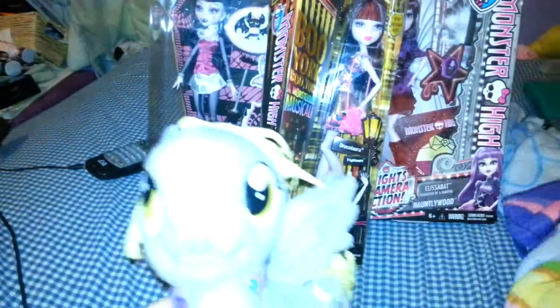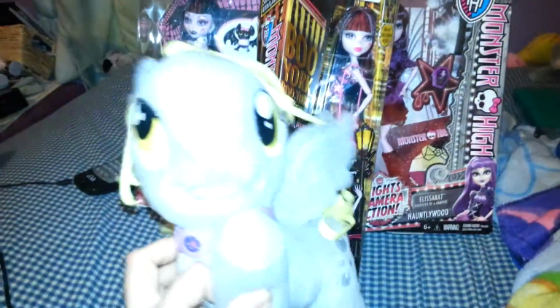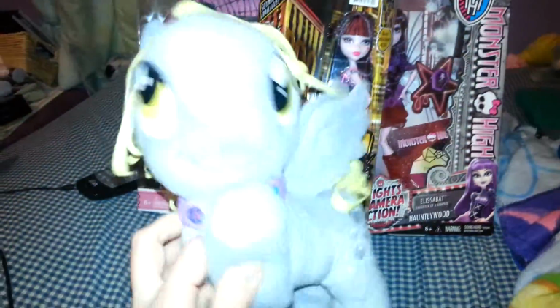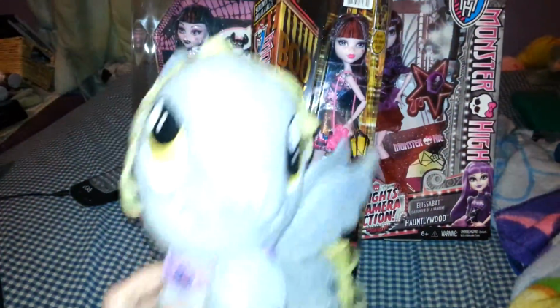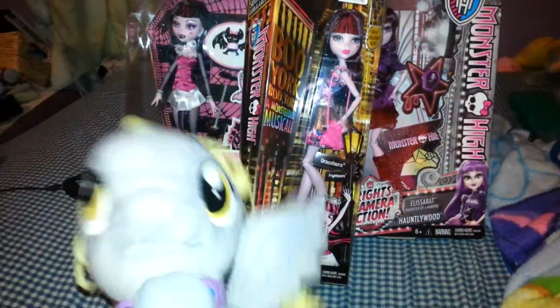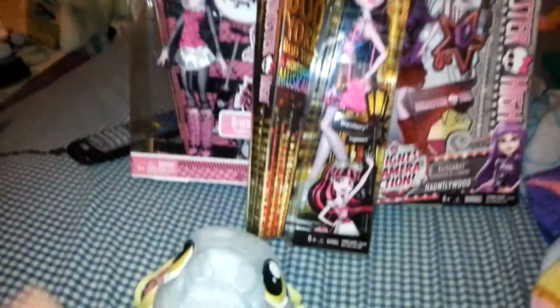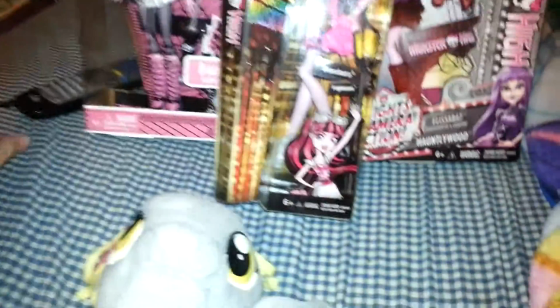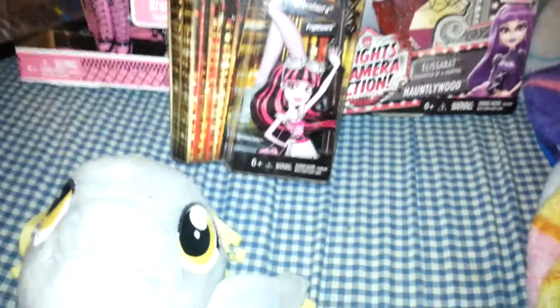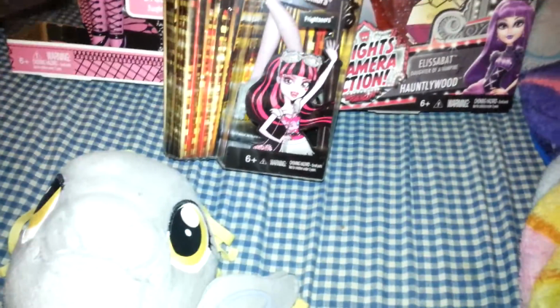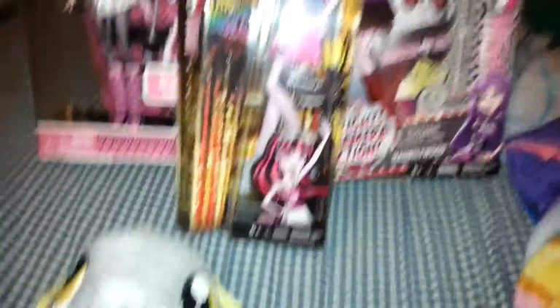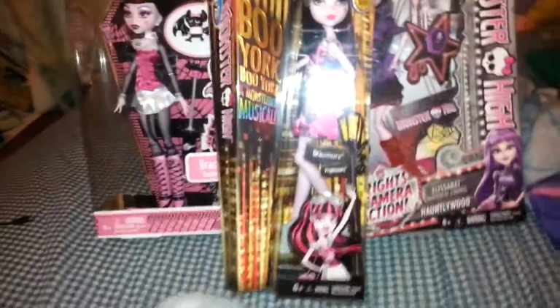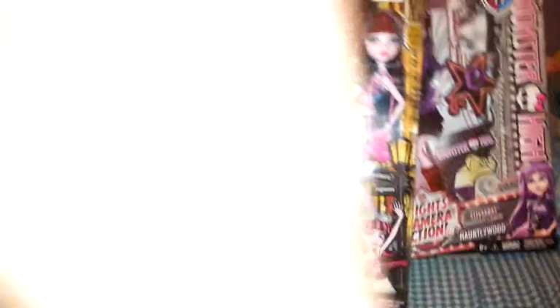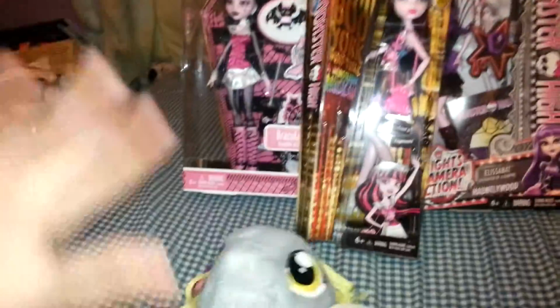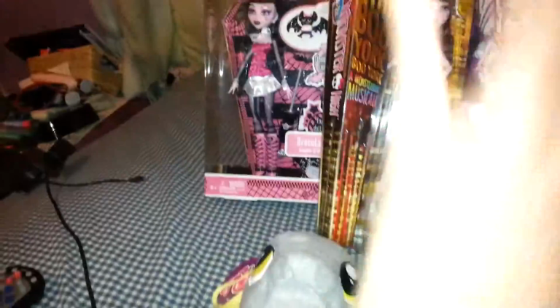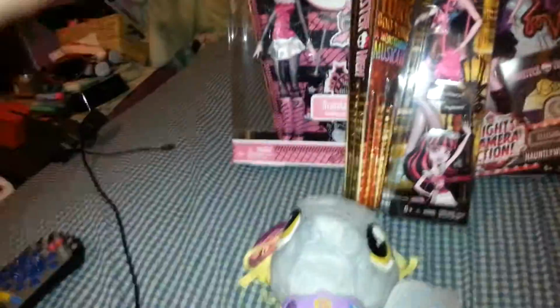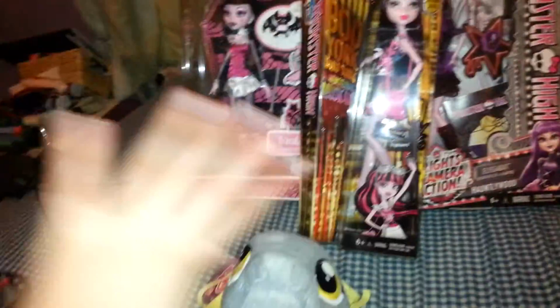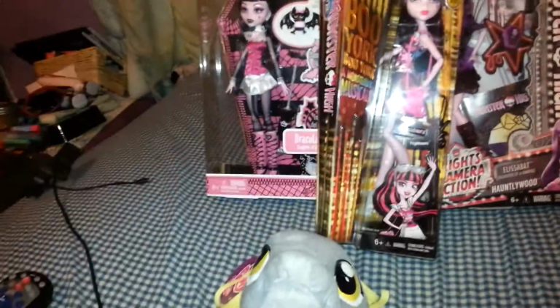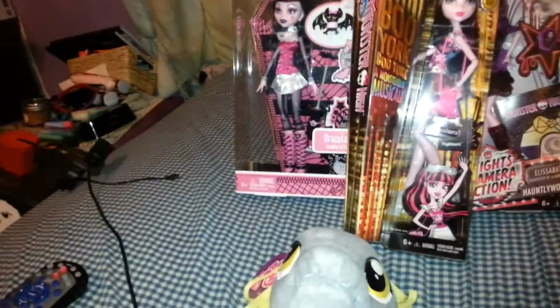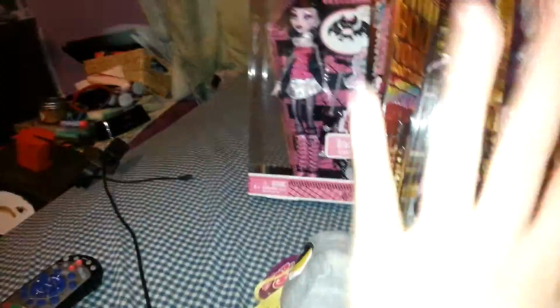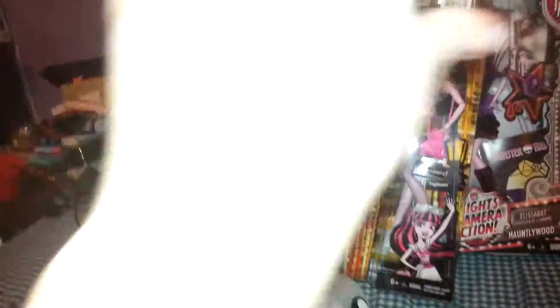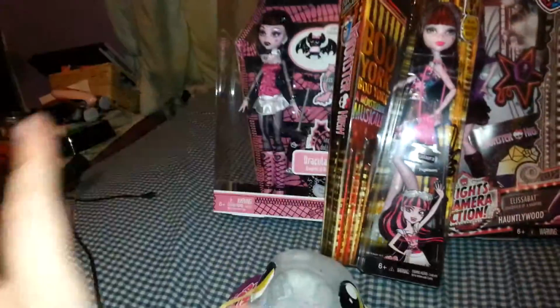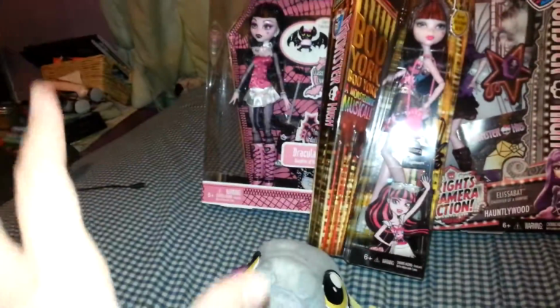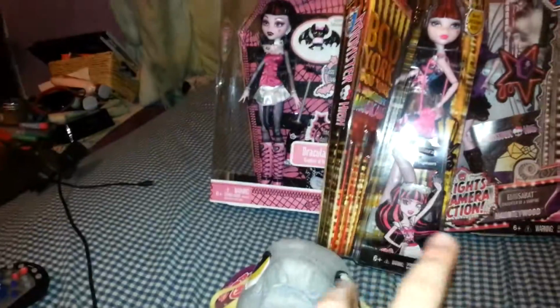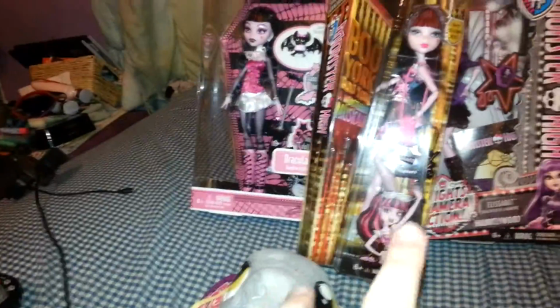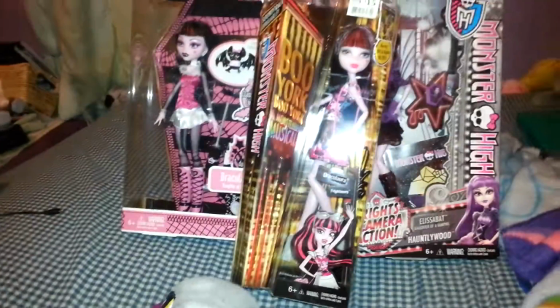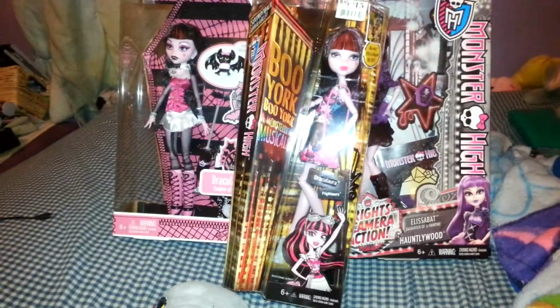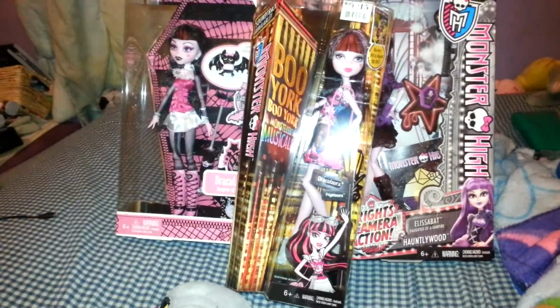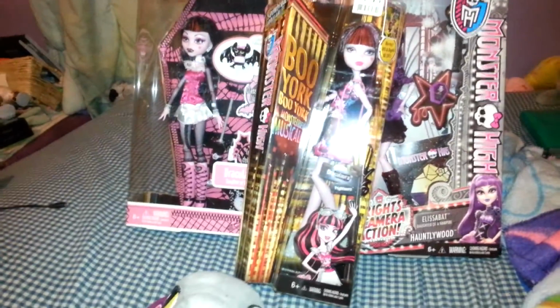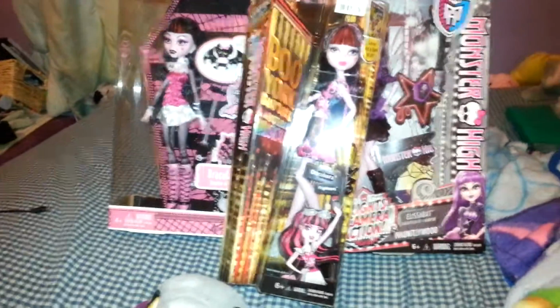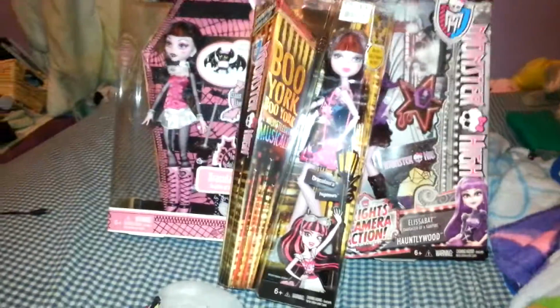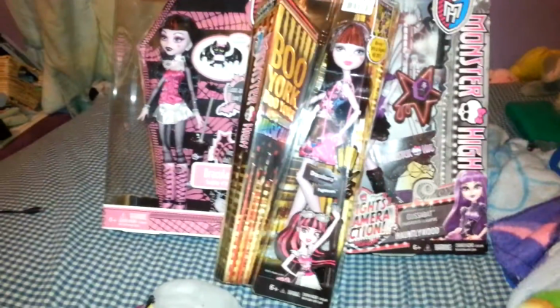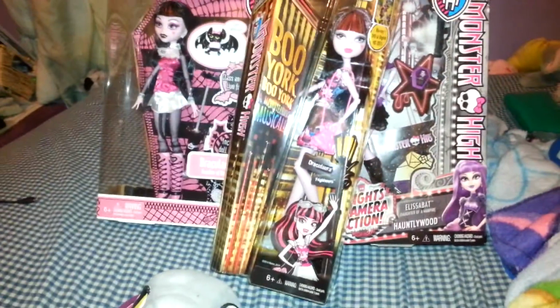Hello everyone. Today we are pretty much doing a vampire-esque review. More Draculaura than anything, but I had a random Elizabeth, so I was just like, let's just call this the vampire review.